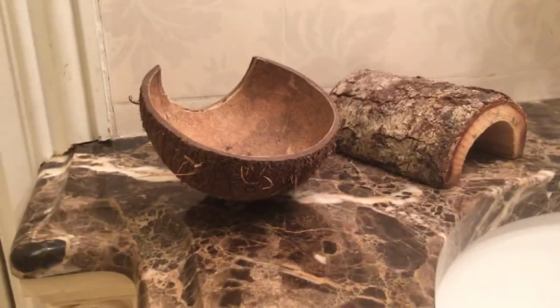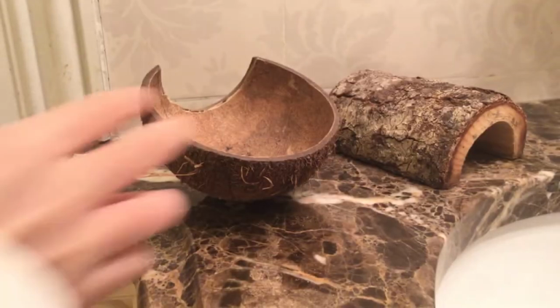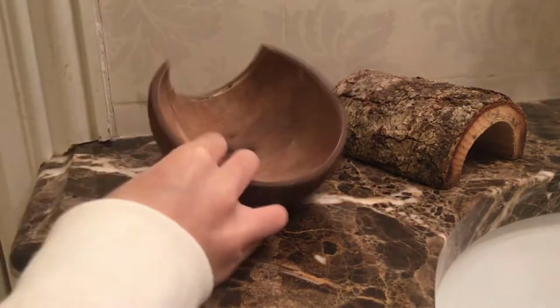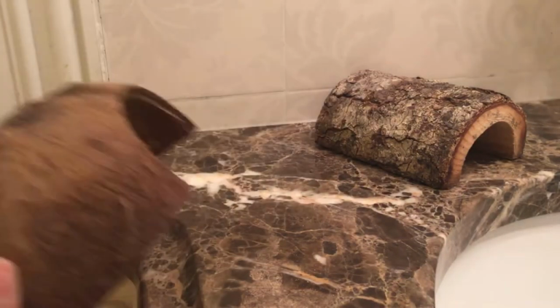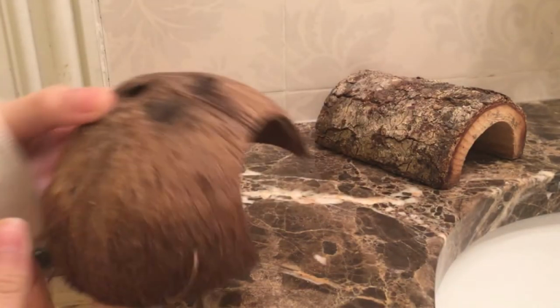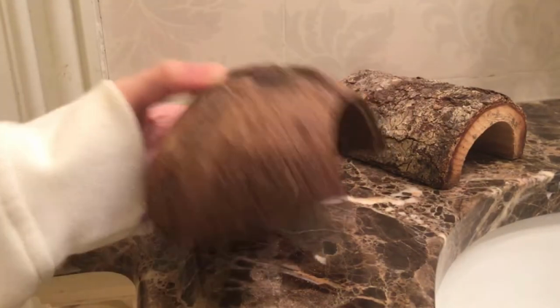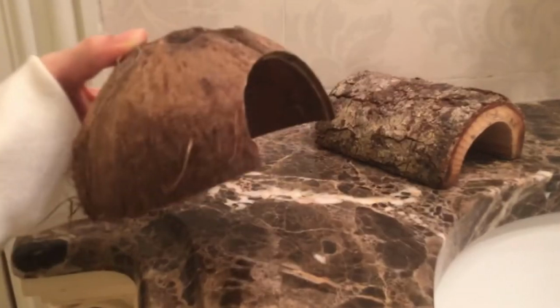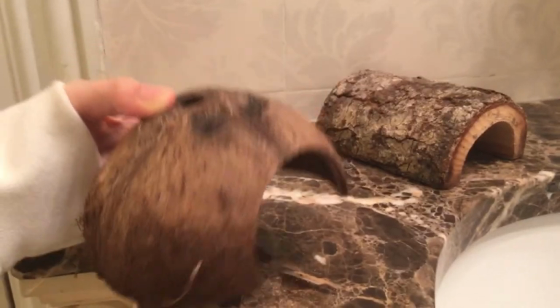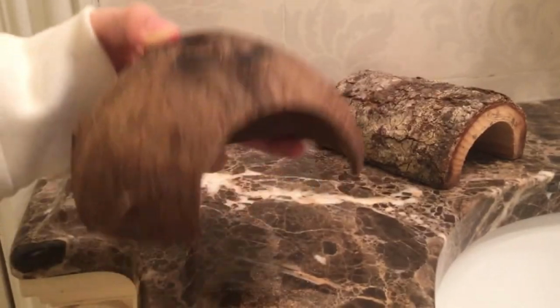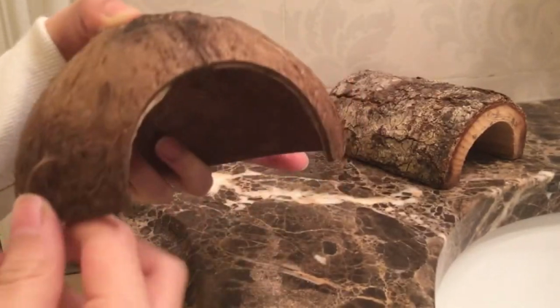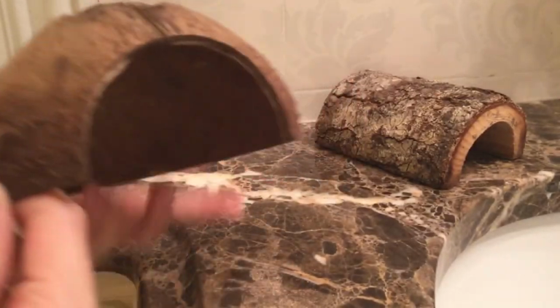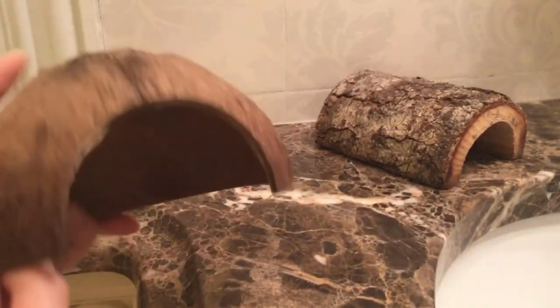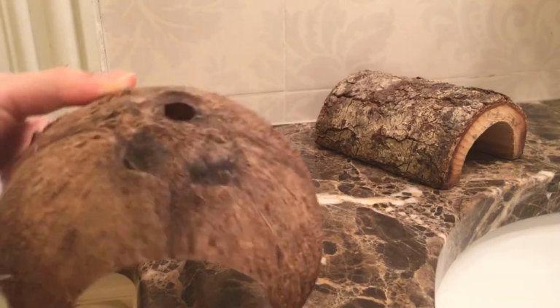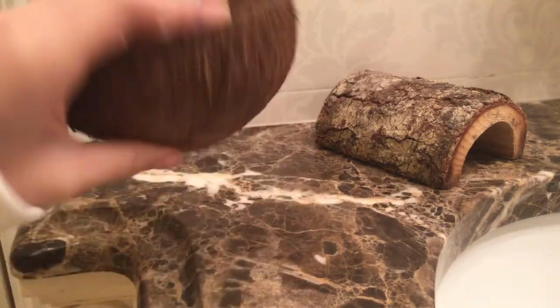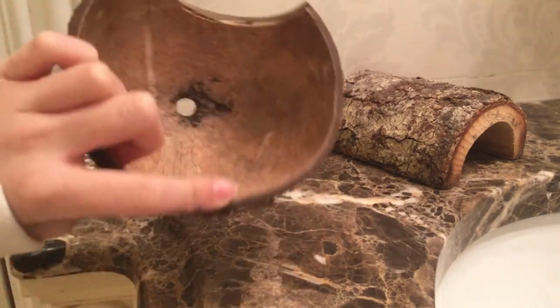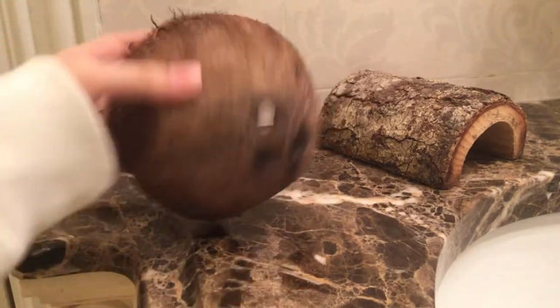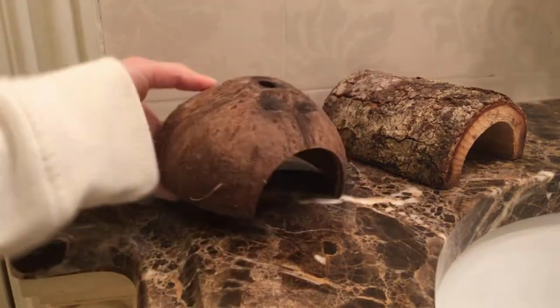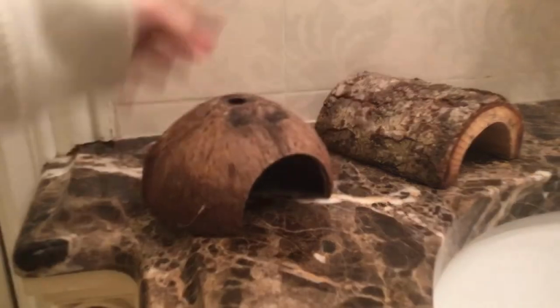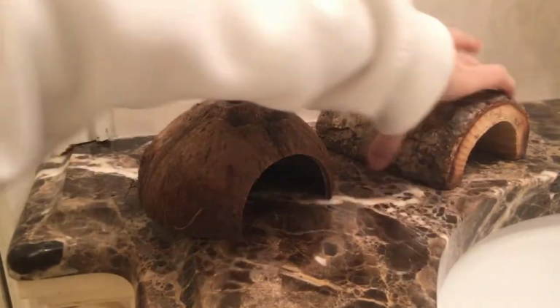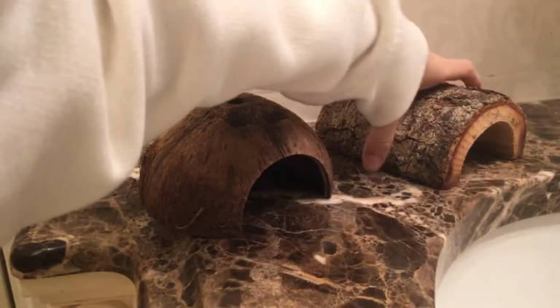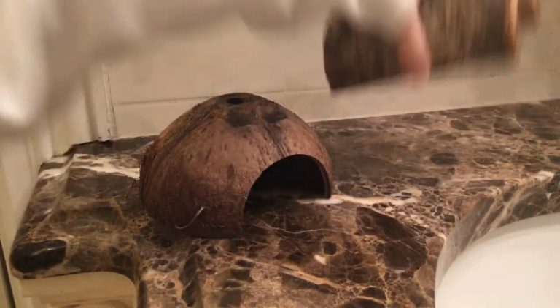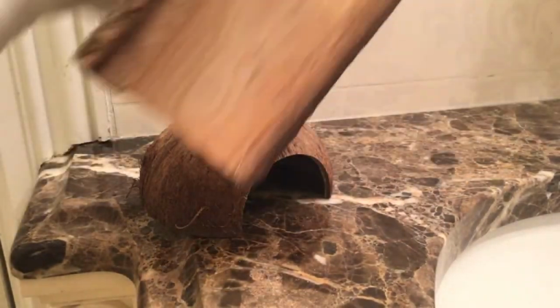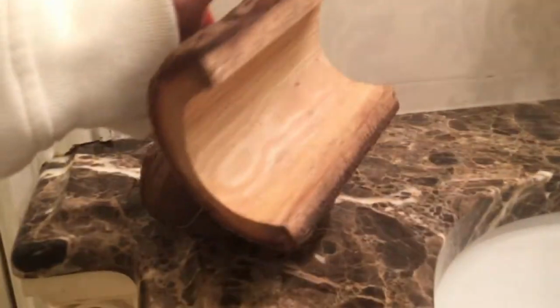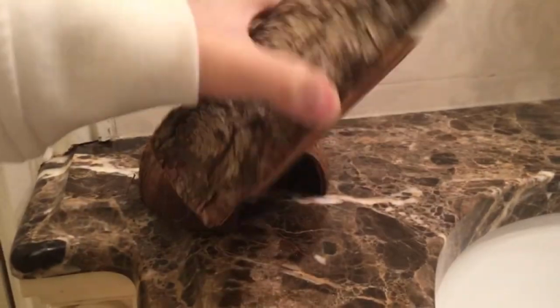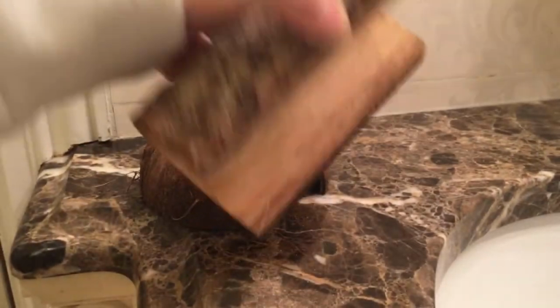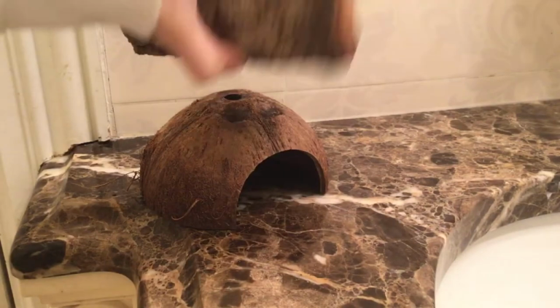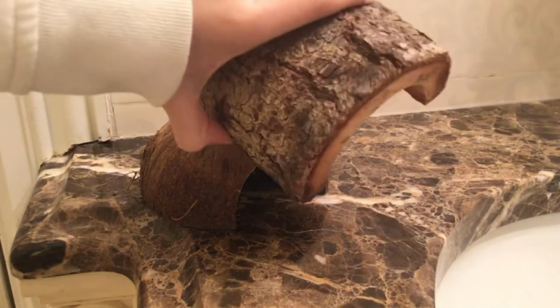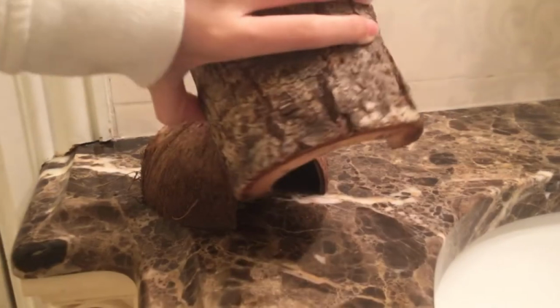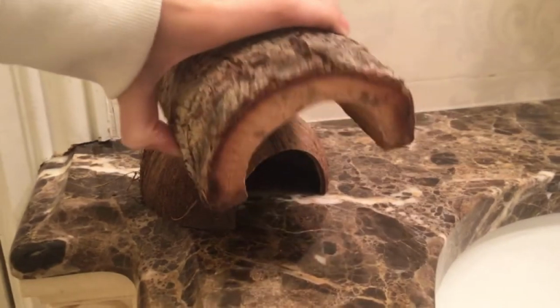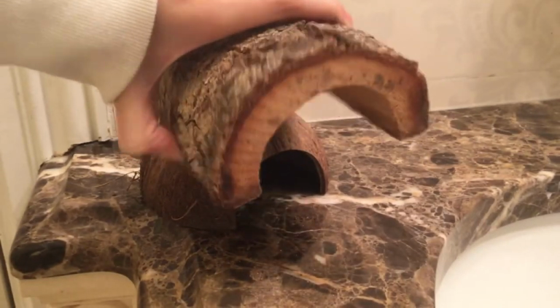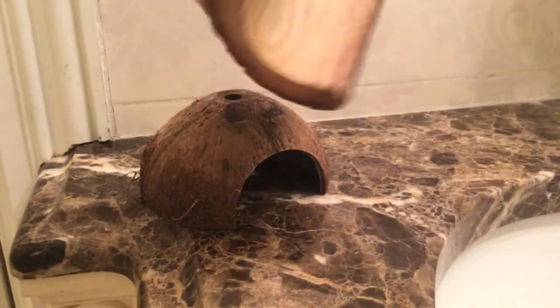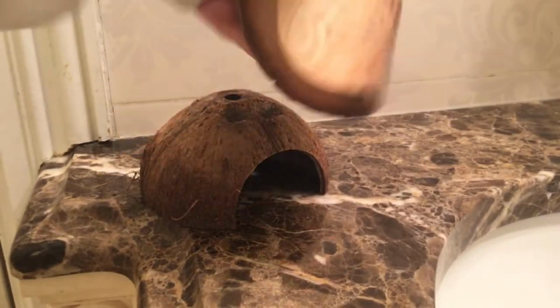Next you'll need a hideout — whether a half coconut, half a log, cork log, or anything covered that your hermit crab can hide in and feel safe. I have a log and a coconut here to show you.